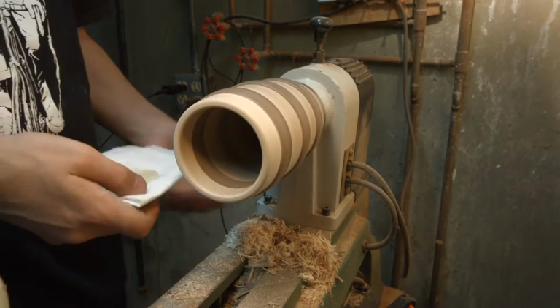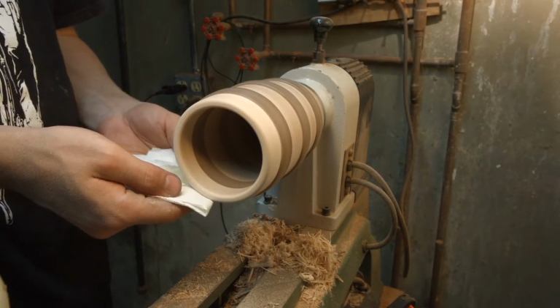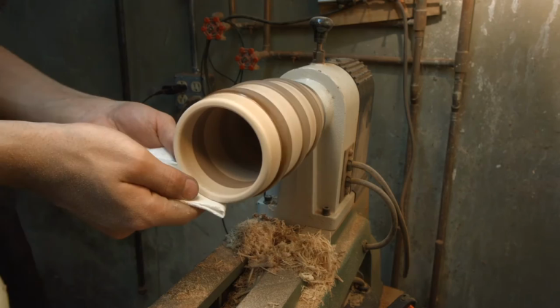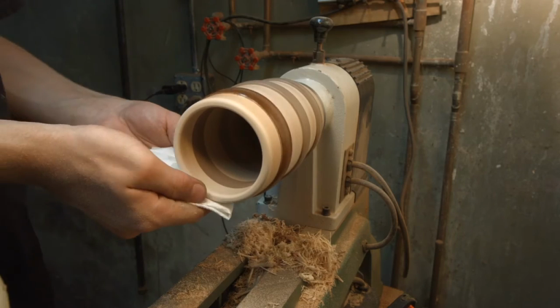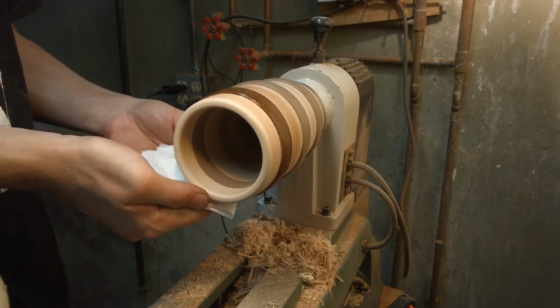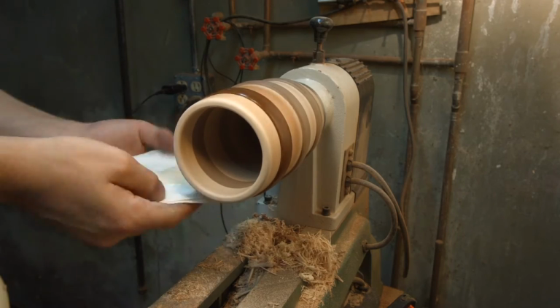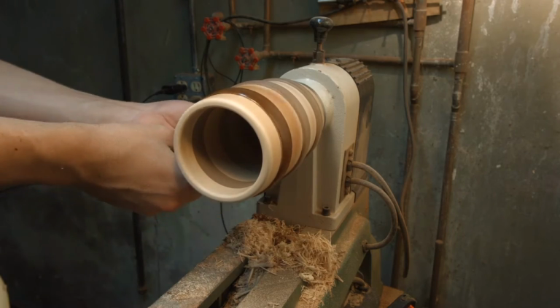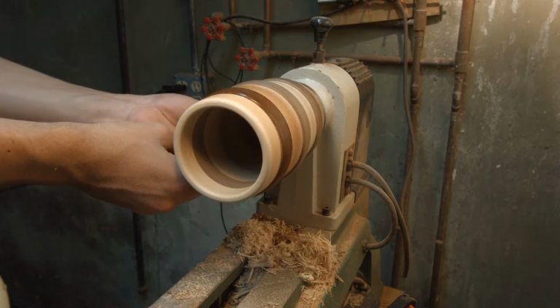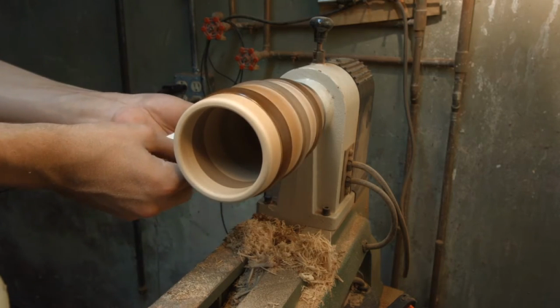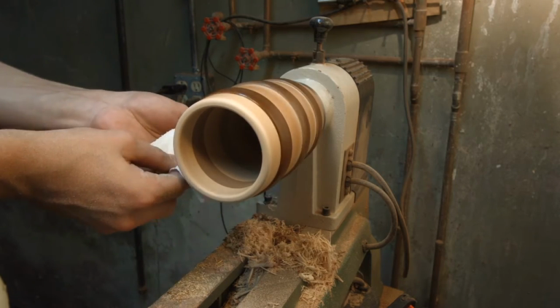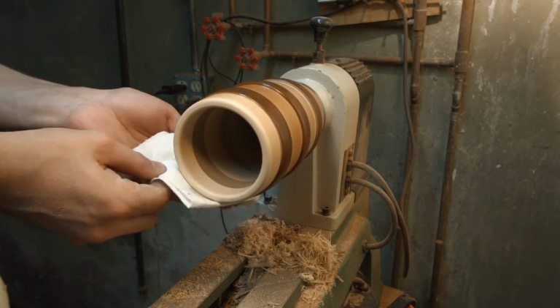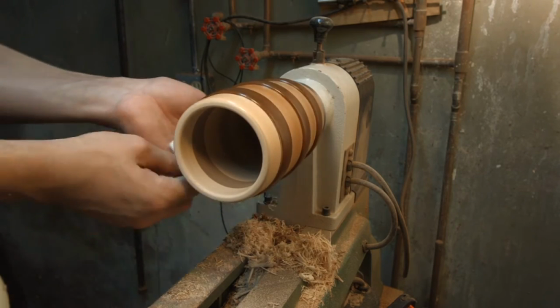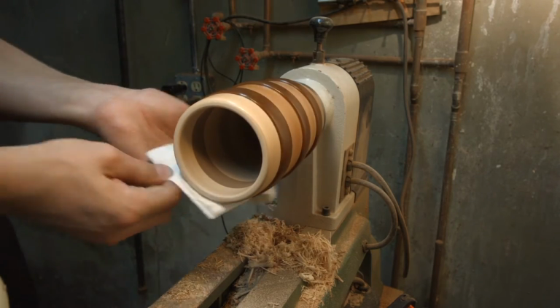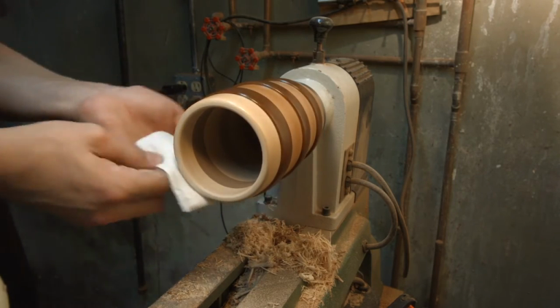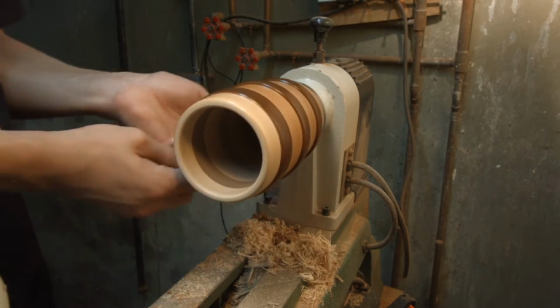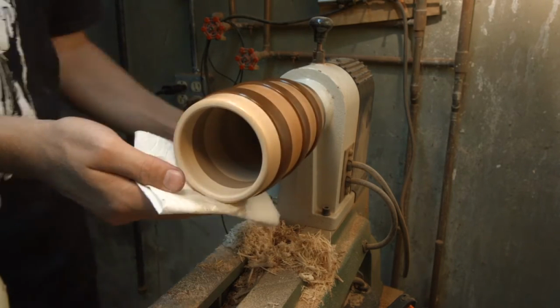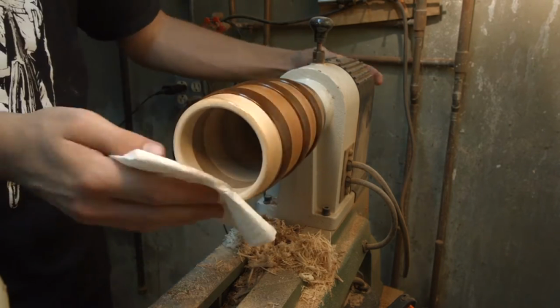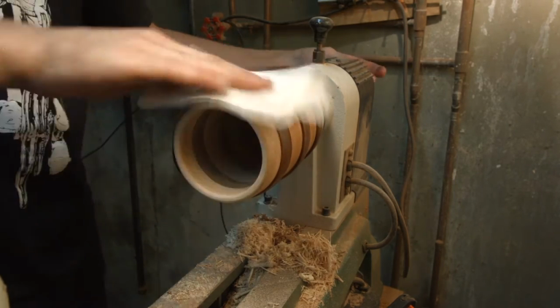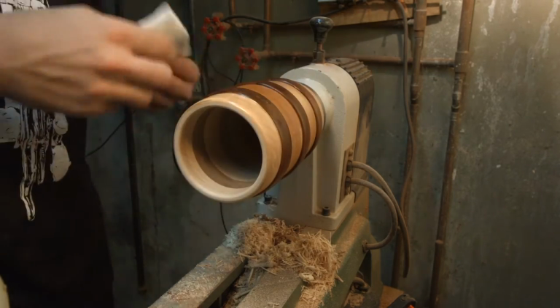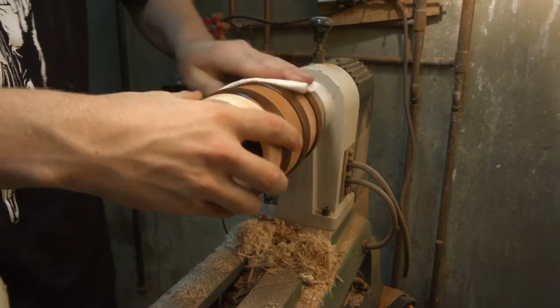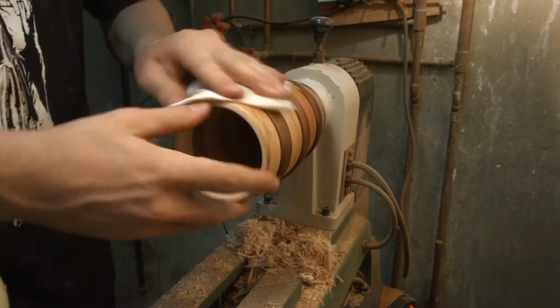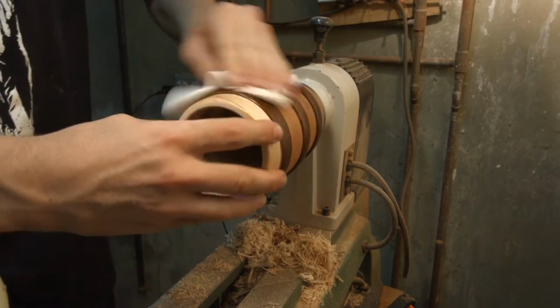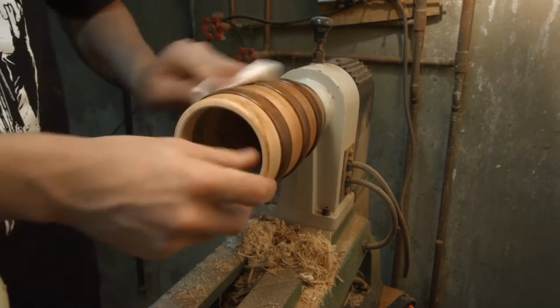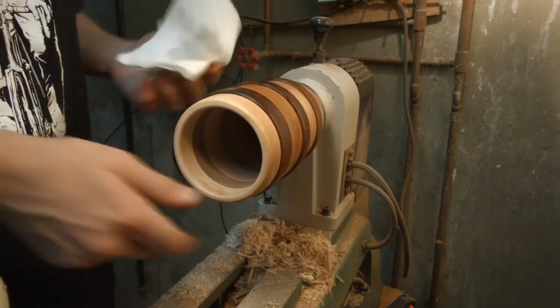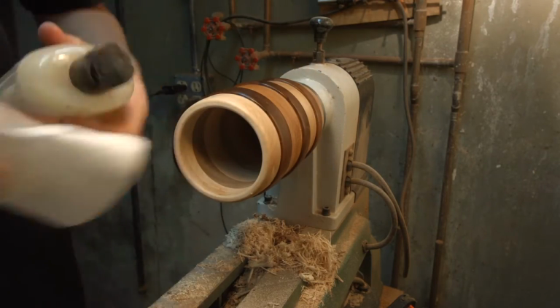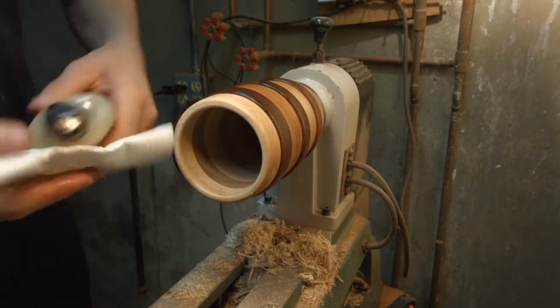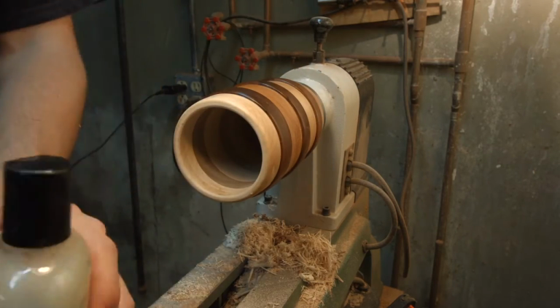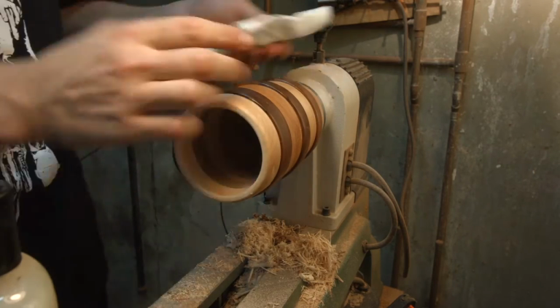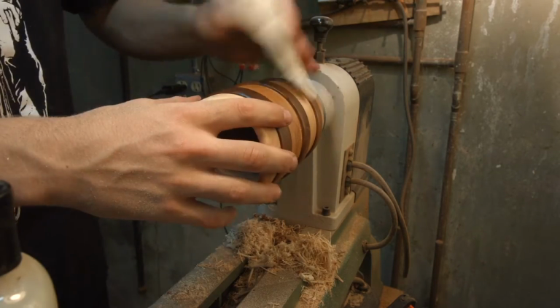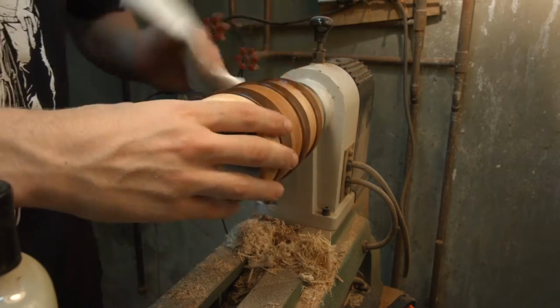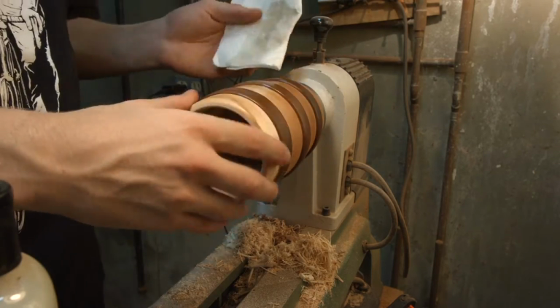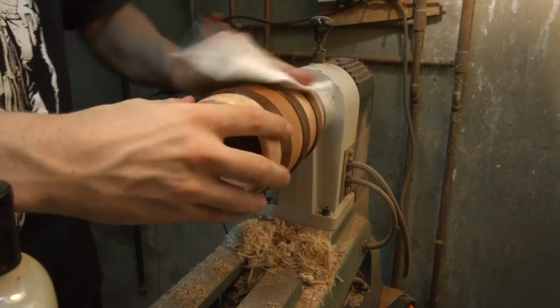Applying the finish, I used a butcher block conditioner that was food safe. Even though it's not to be used for drinking and more of a decoration, I could have put a food safe epoxy inside if I did want to.